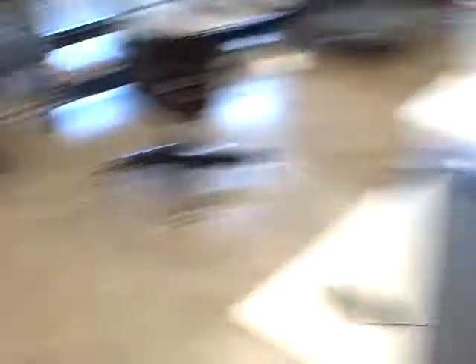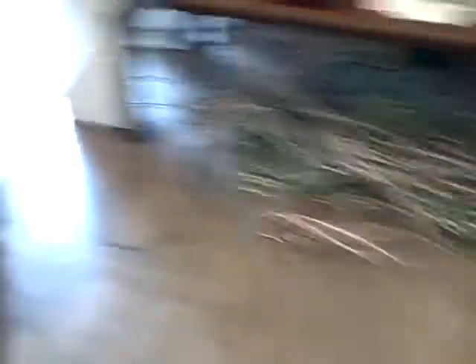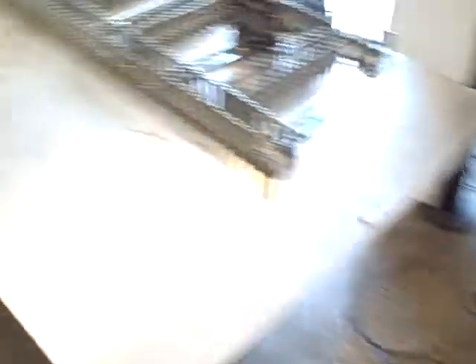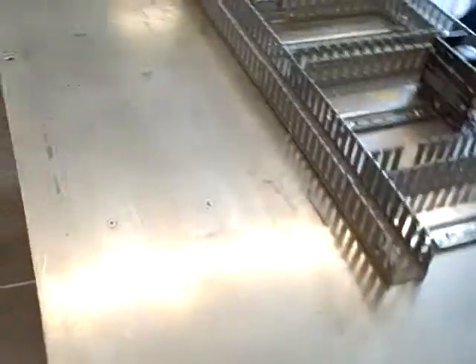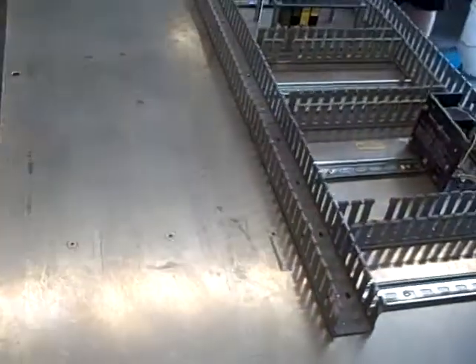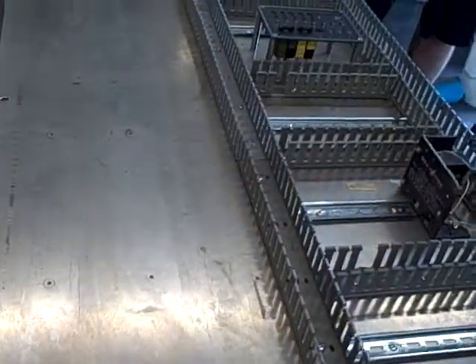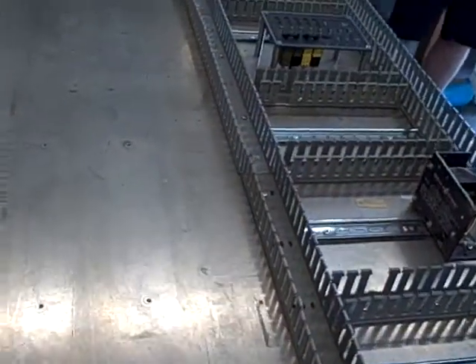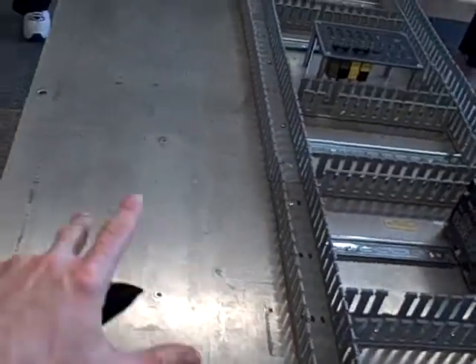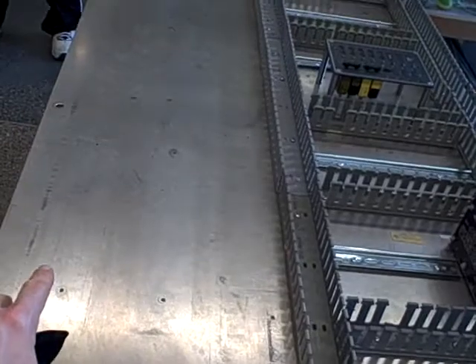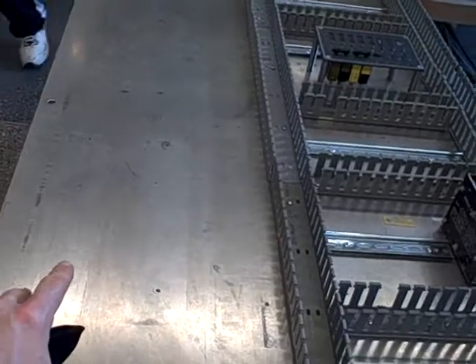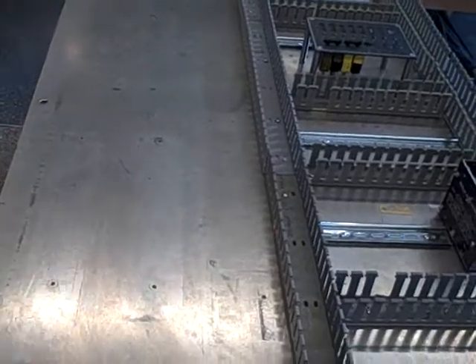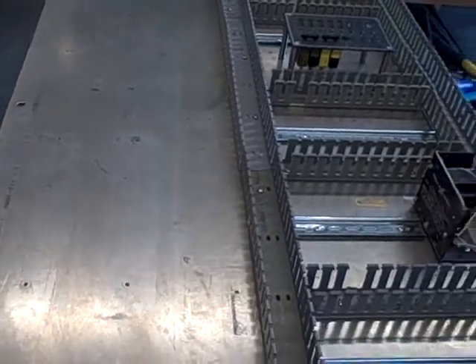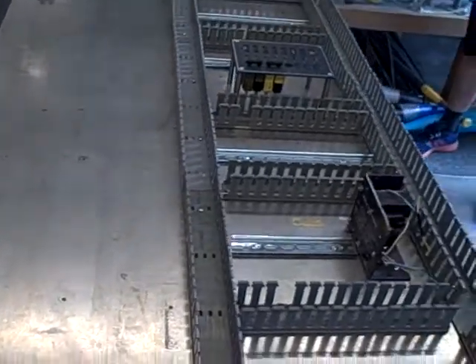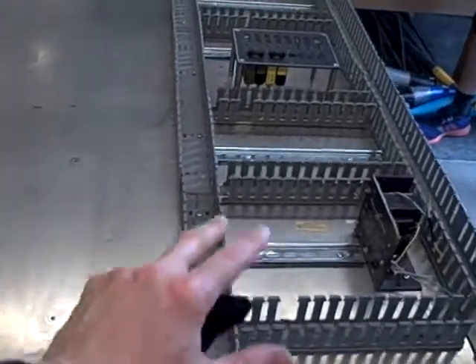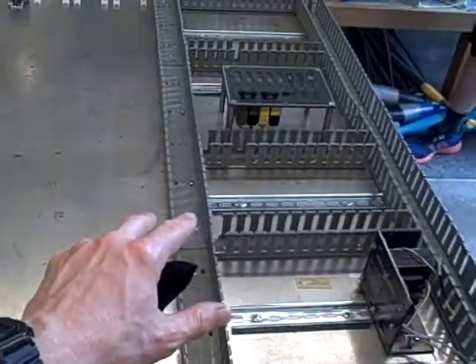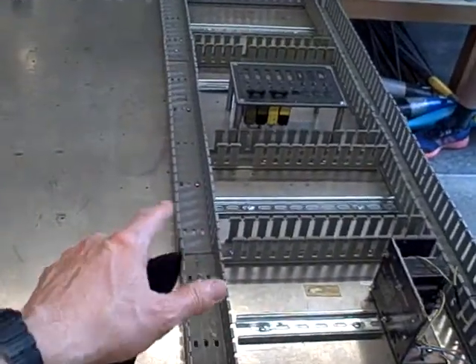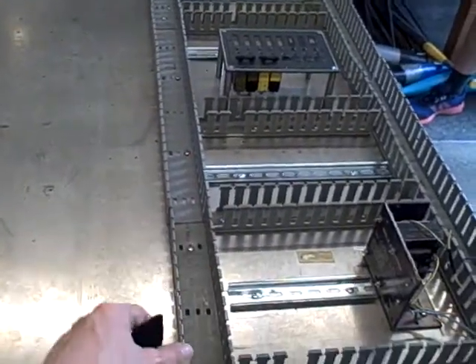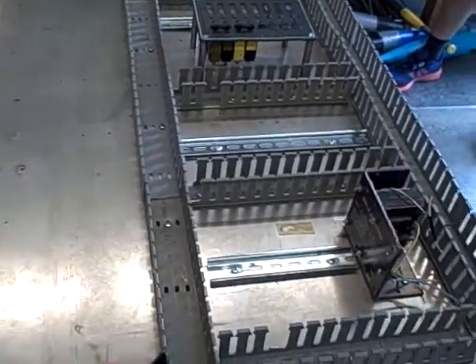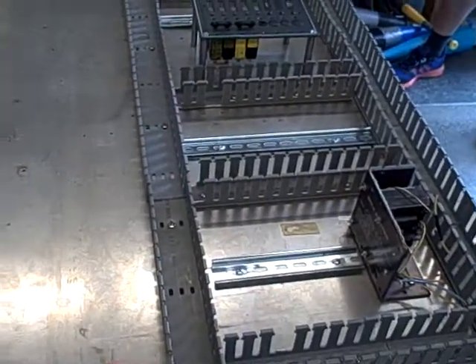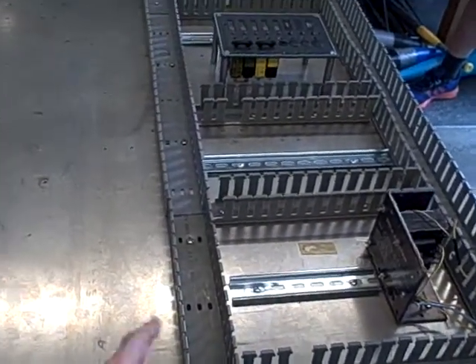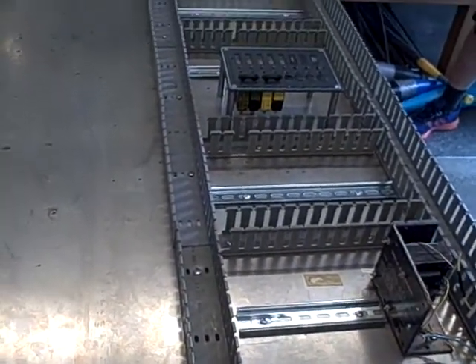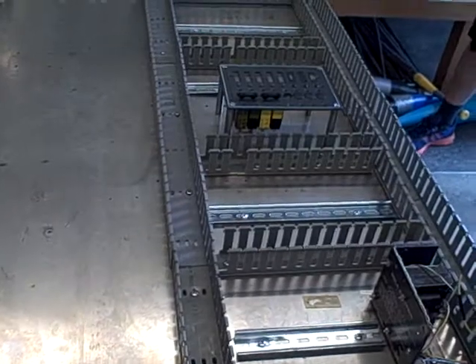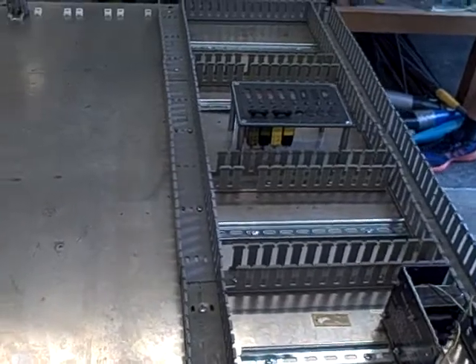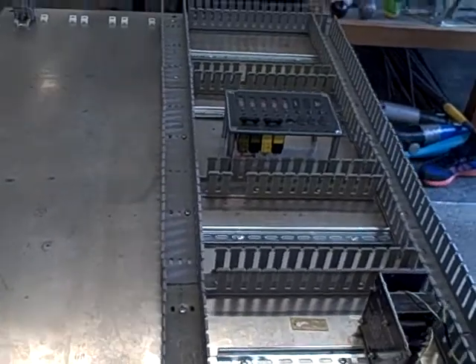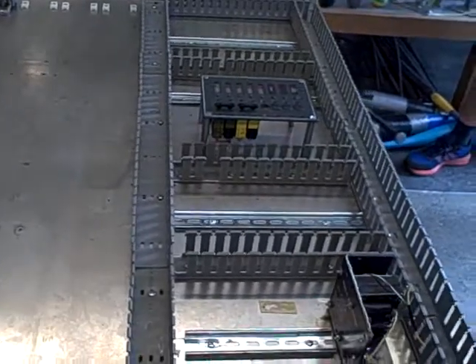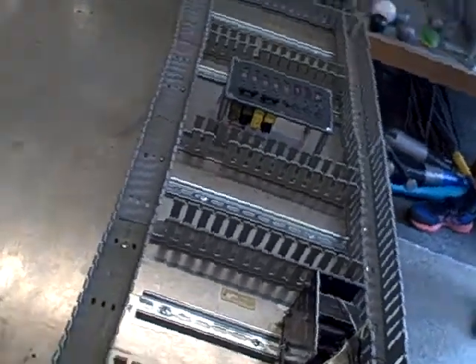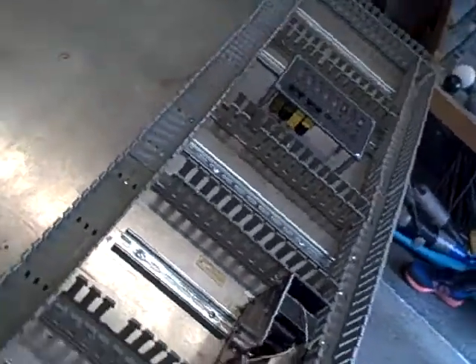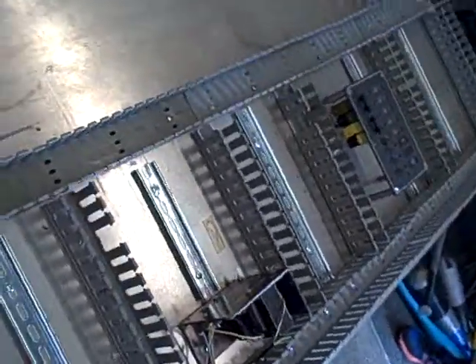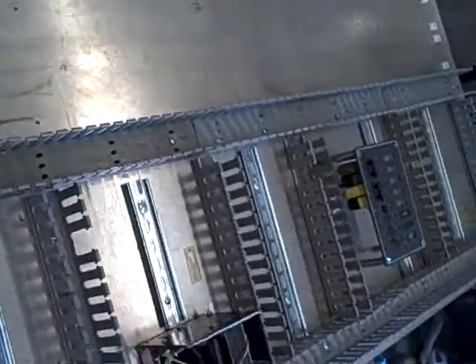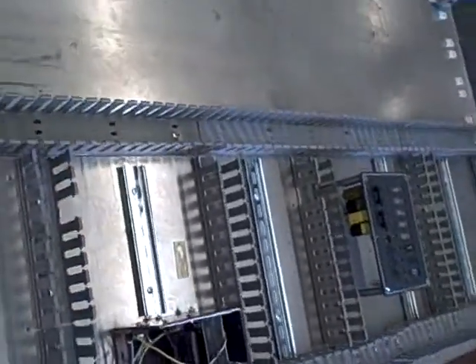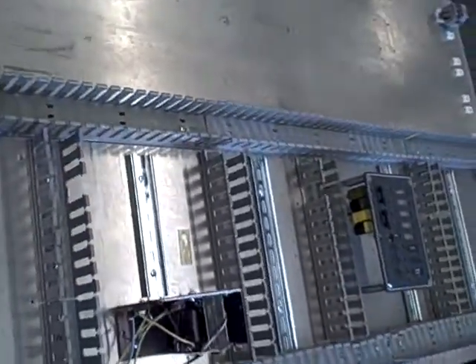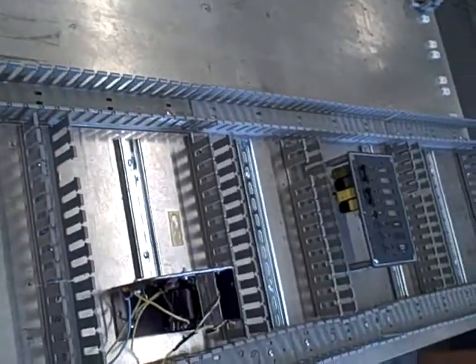We took out the sub panel from this and we tore out all the plumbing that they had for the analyzer. Now we've got DIN rail mounted and we've got wire duct for running all the wires, and this is going to be the wiring for our protective relay system.